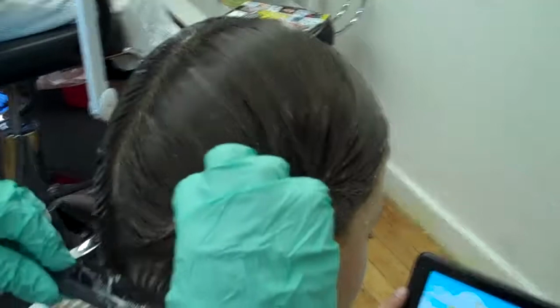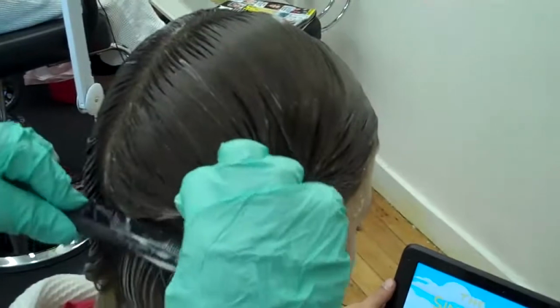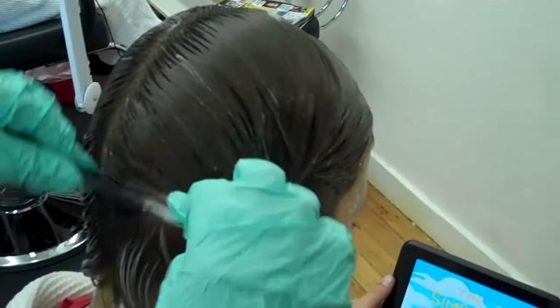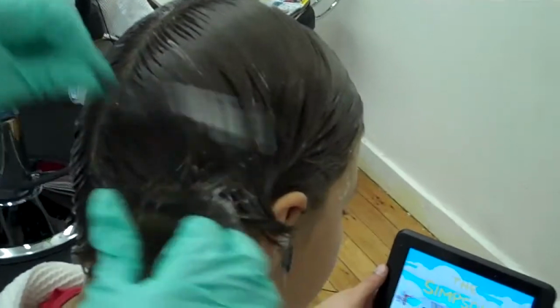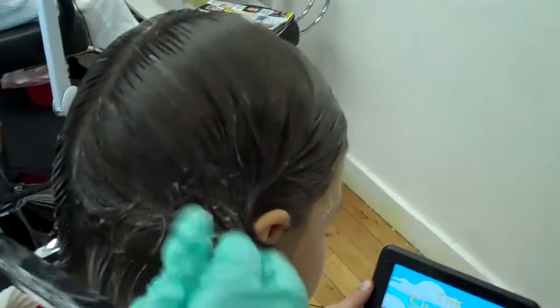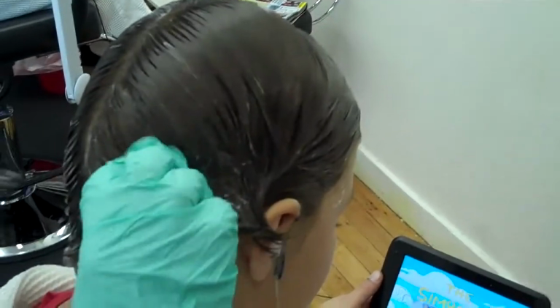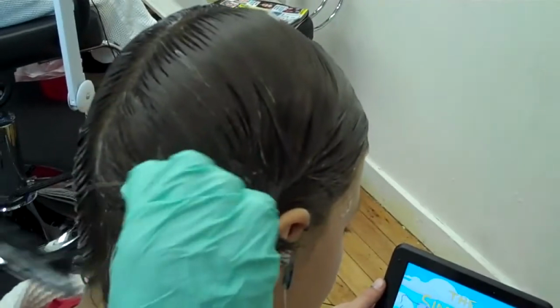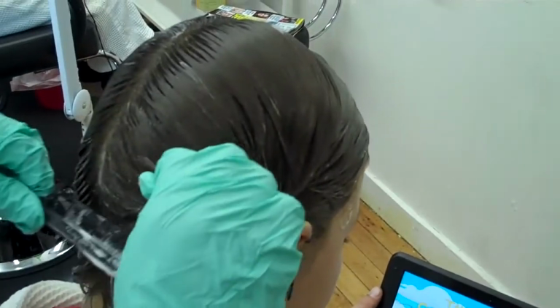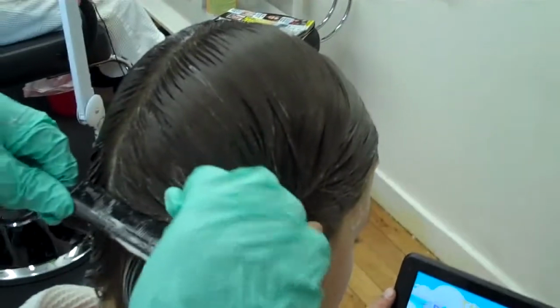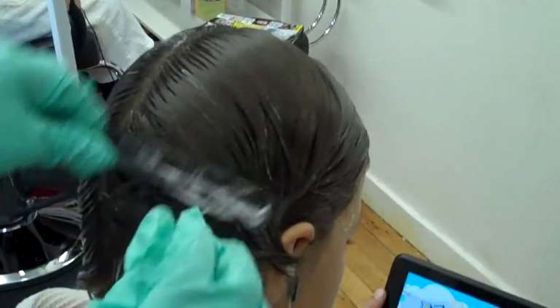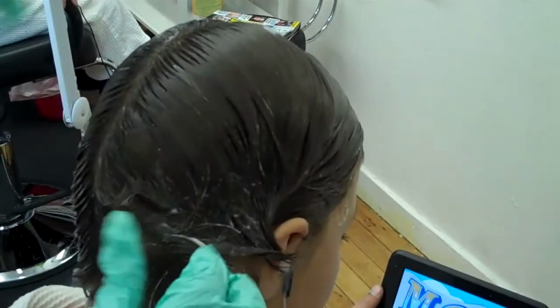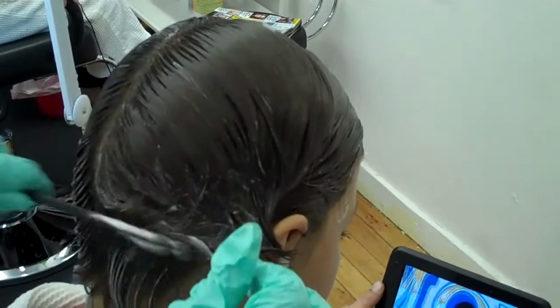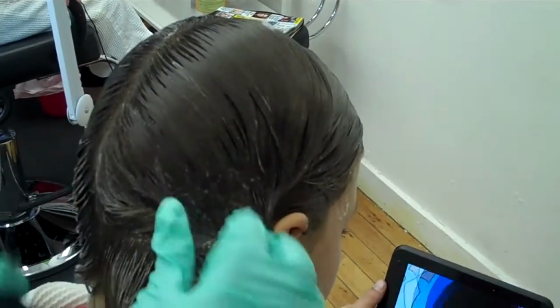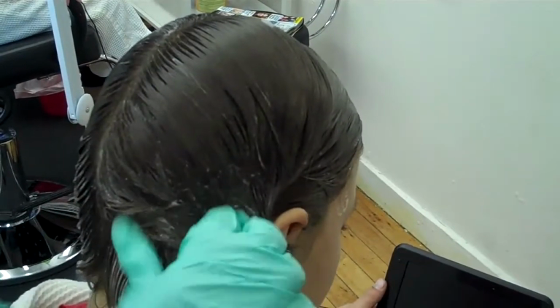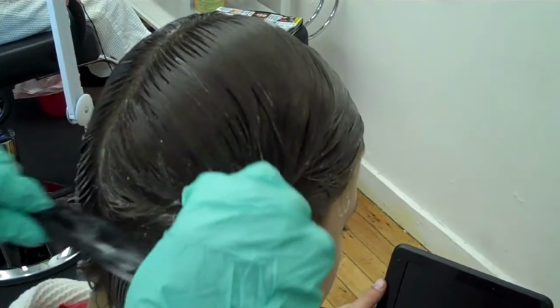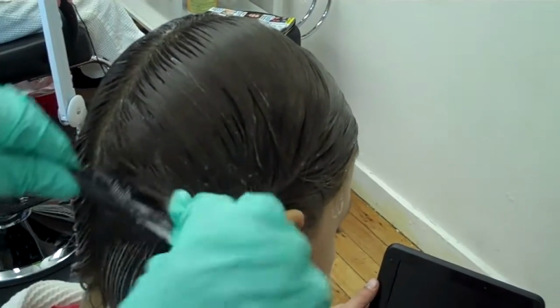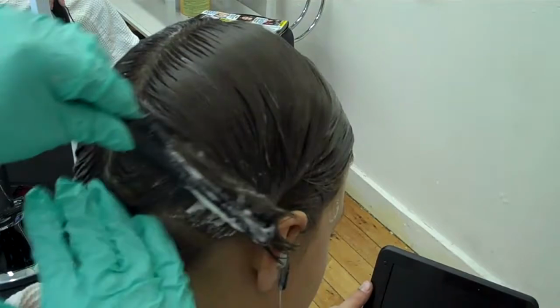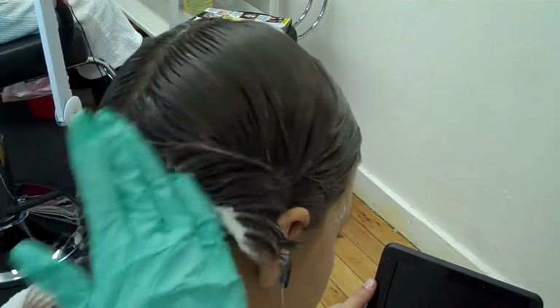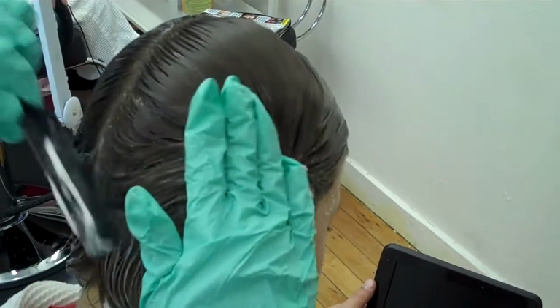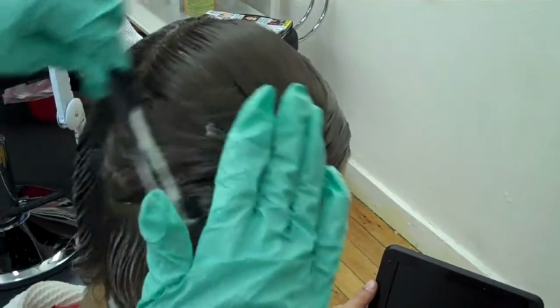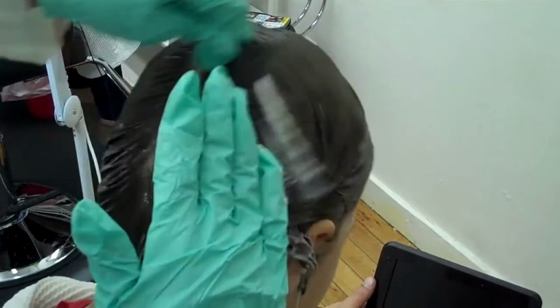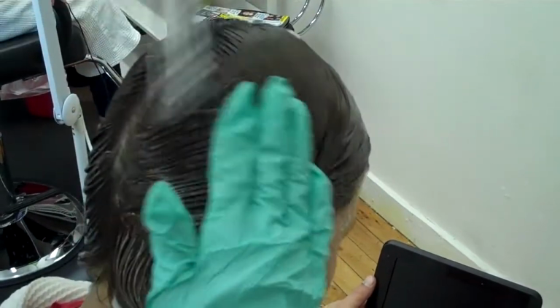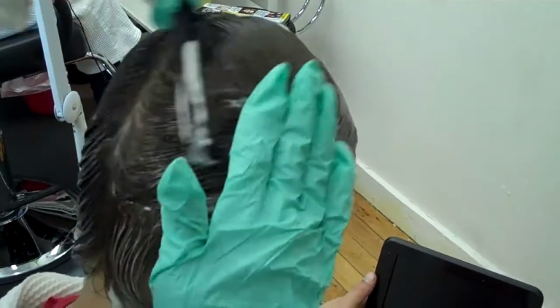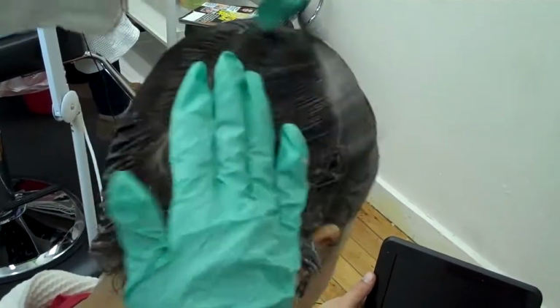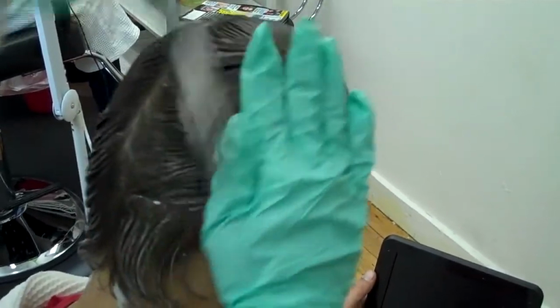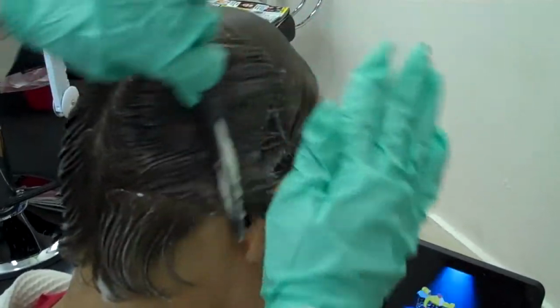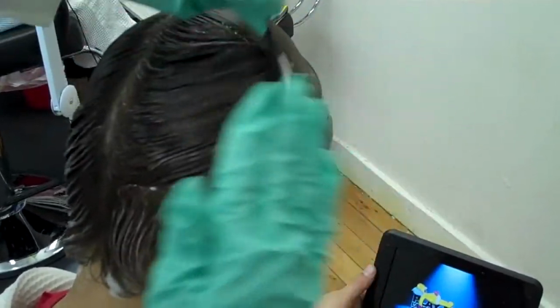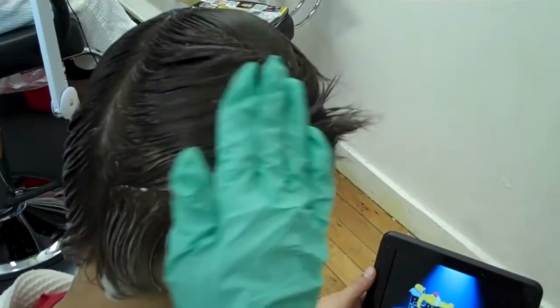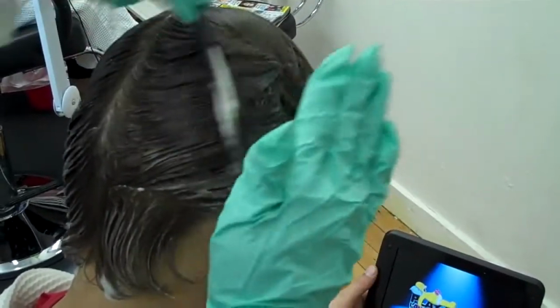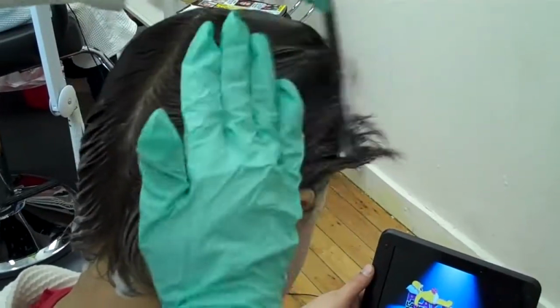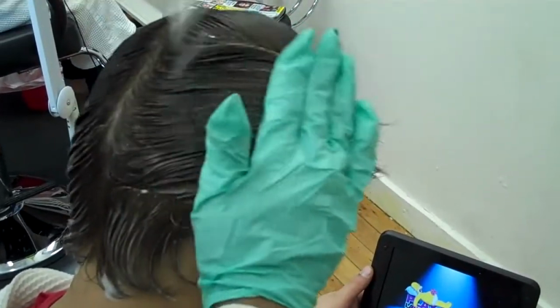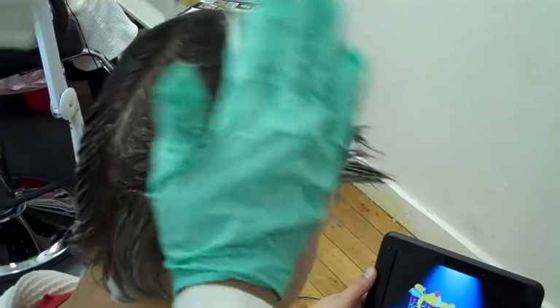I'm getting ready to begin the combing process. I'm dividing his hair into four sections so I can comb through his hair thoroughly in small pieces.